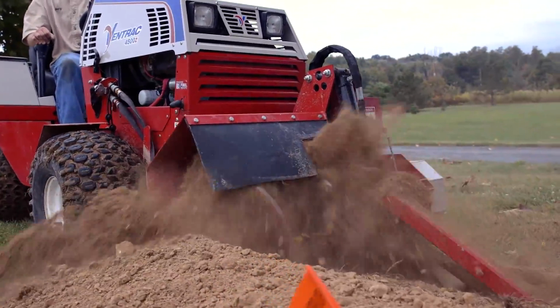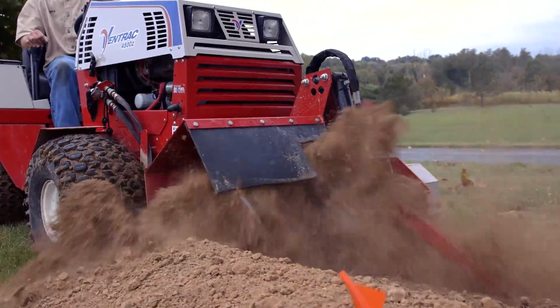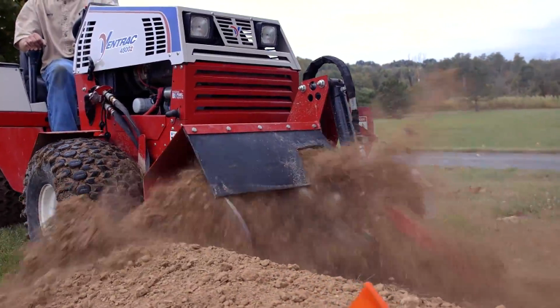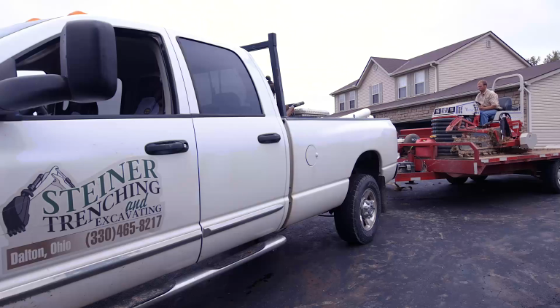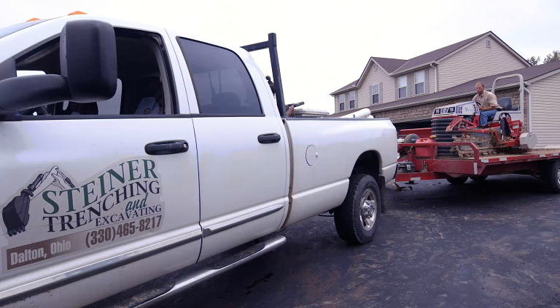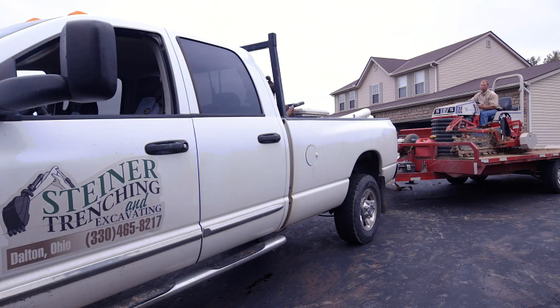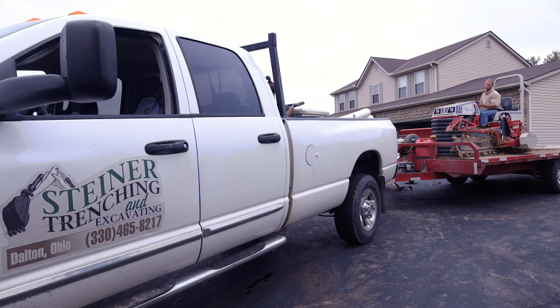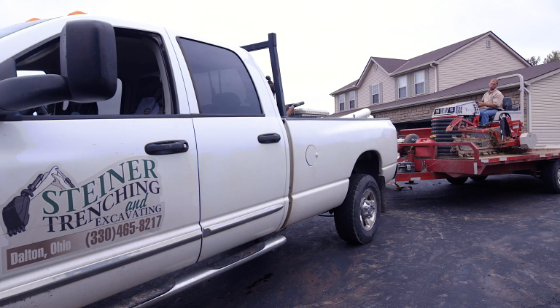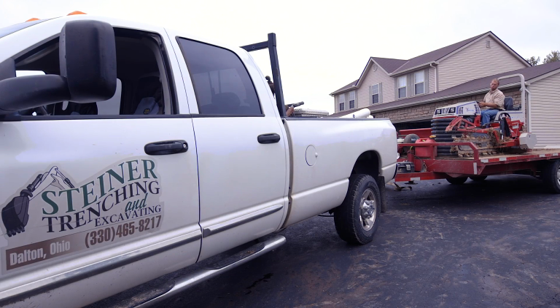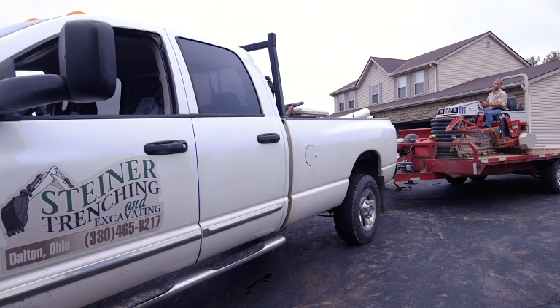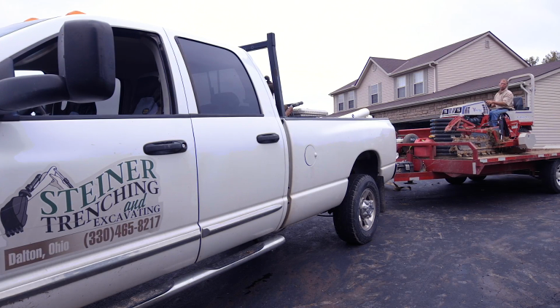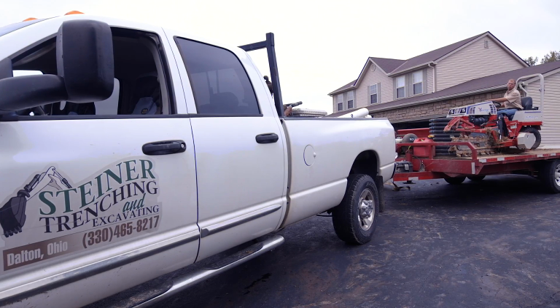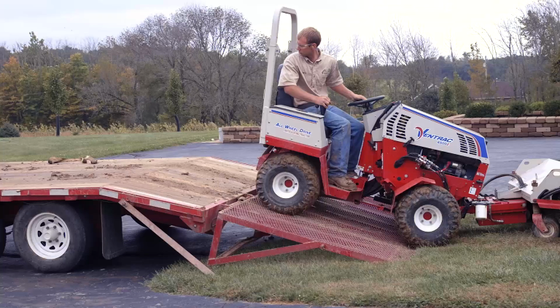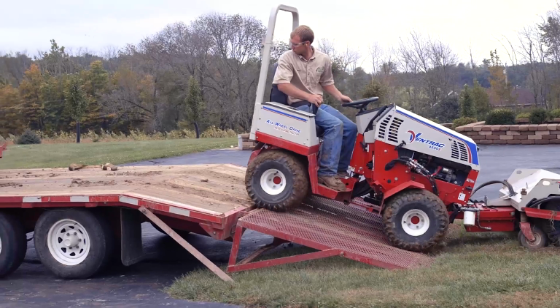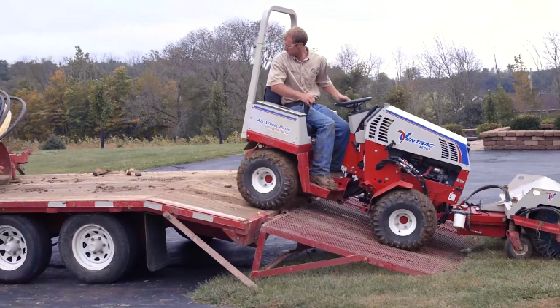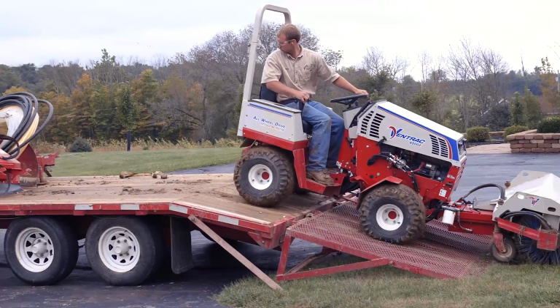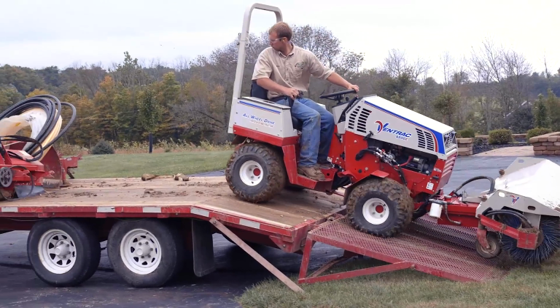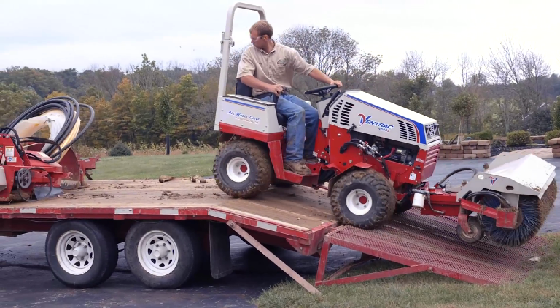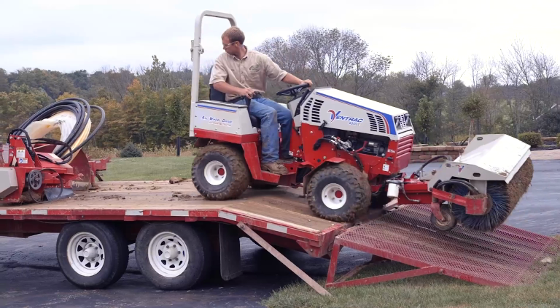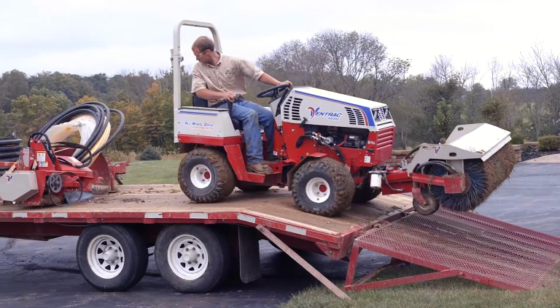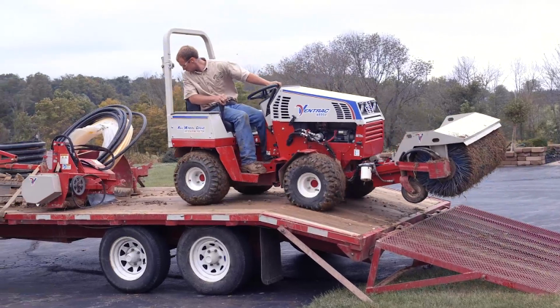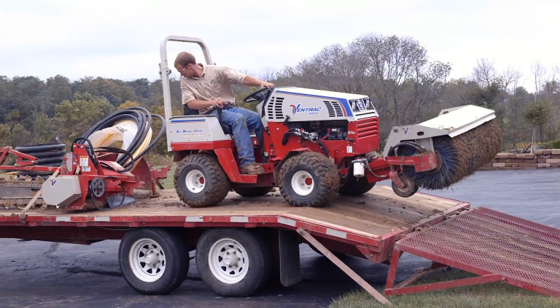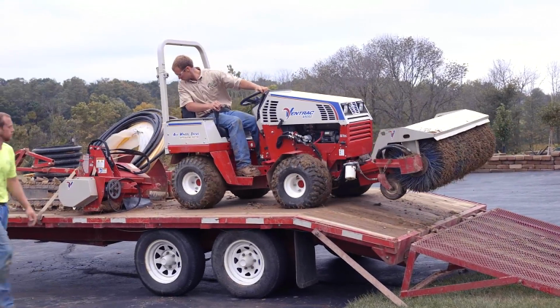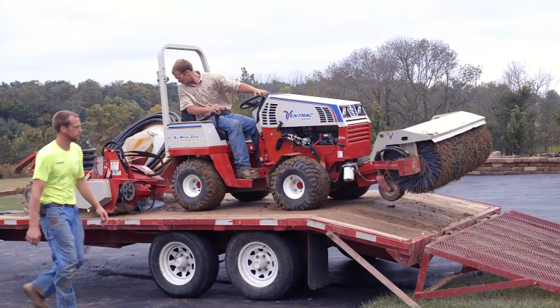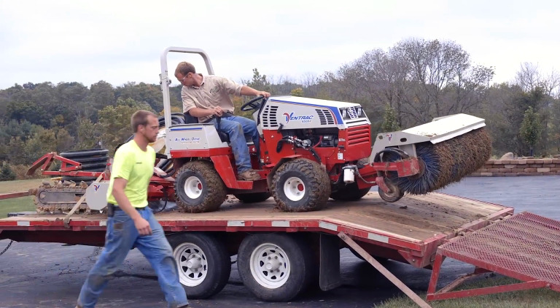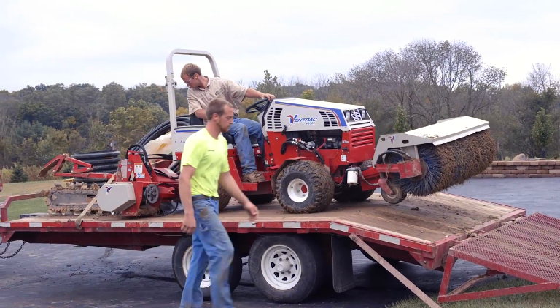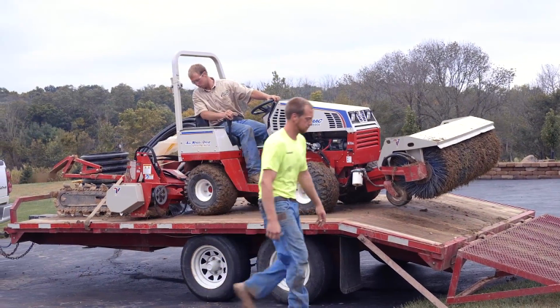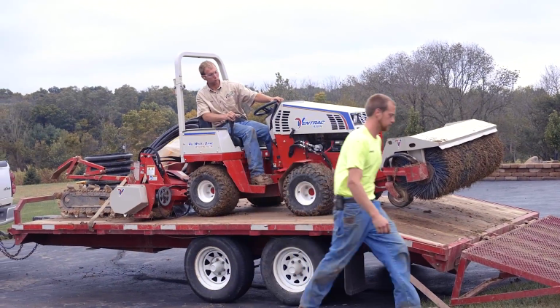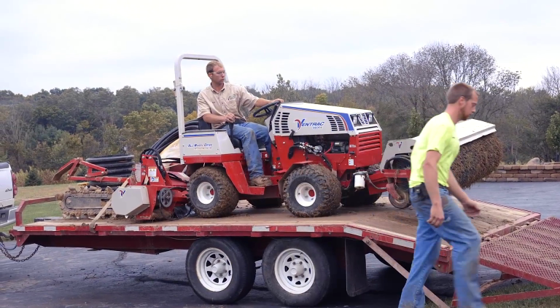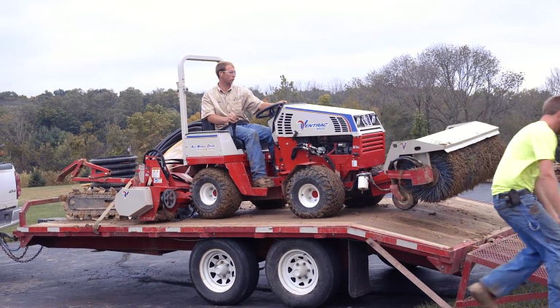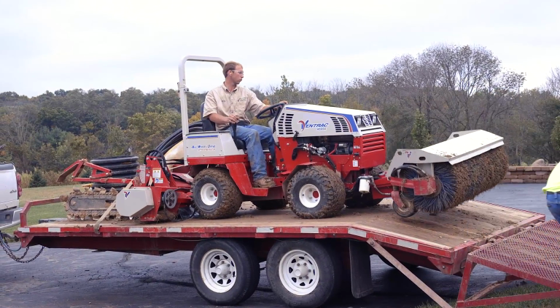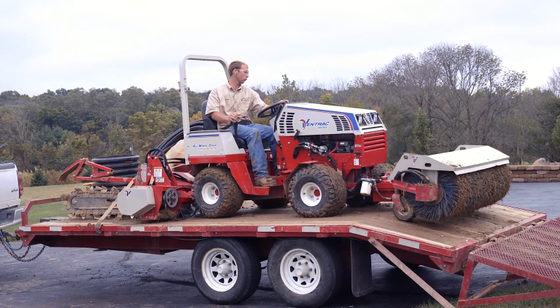All the equipment we have is sized so we can haul it behind the pickup truck — that three-quarter ton or one-ton pickup. Just not having to have a big truck and be under all the DOT regulations and all that is very nice.